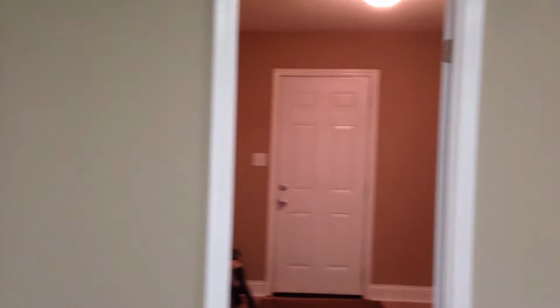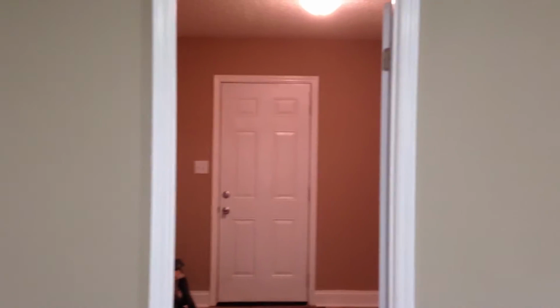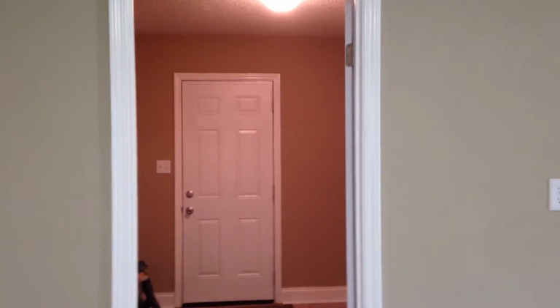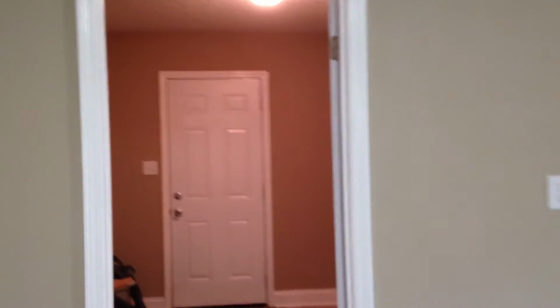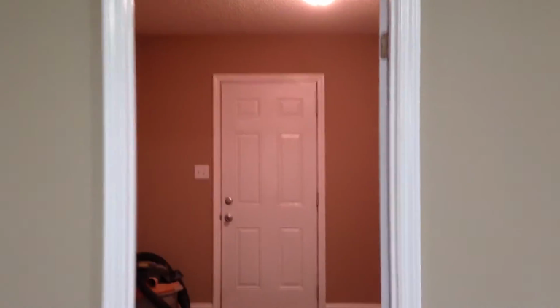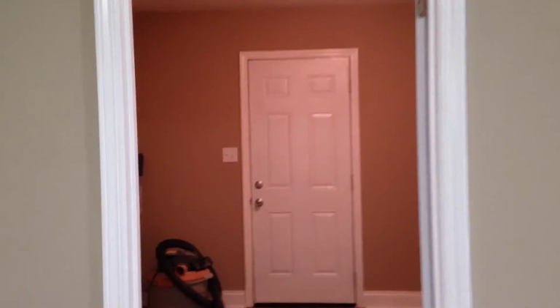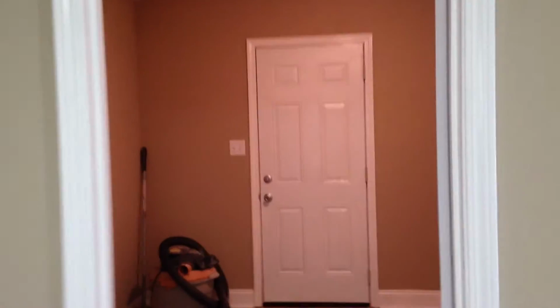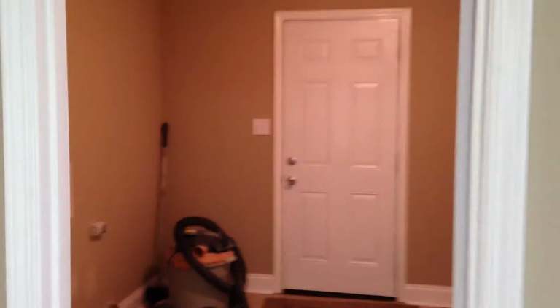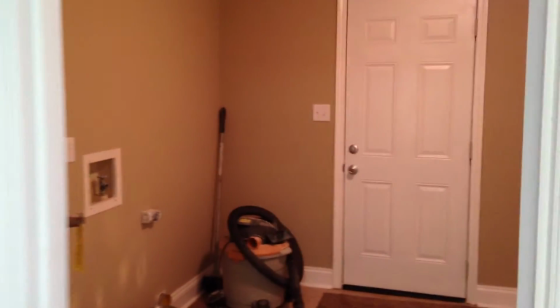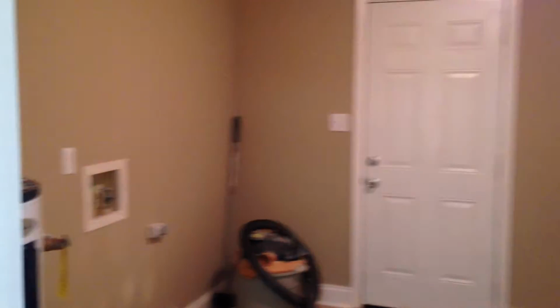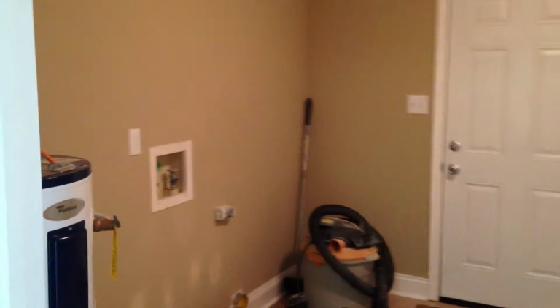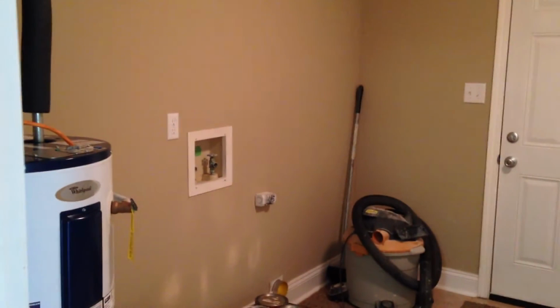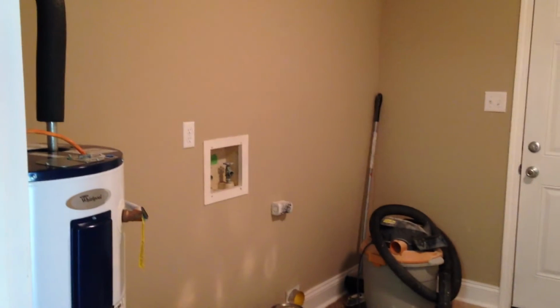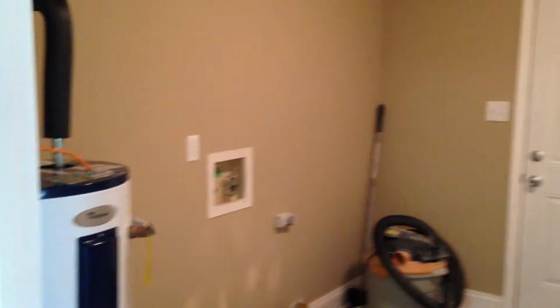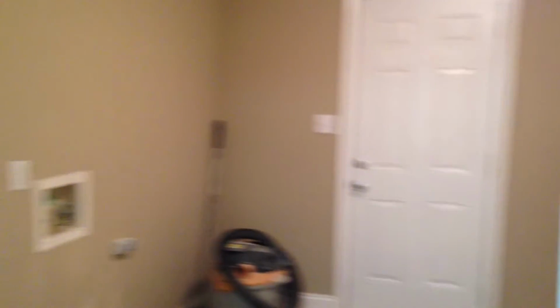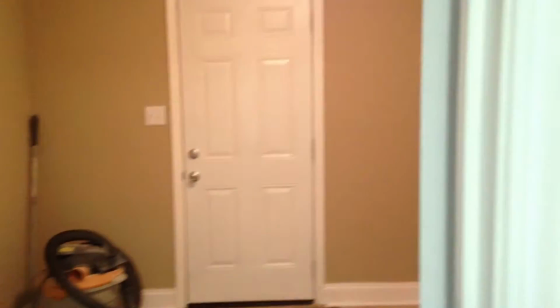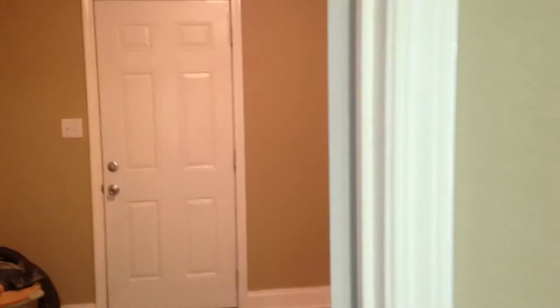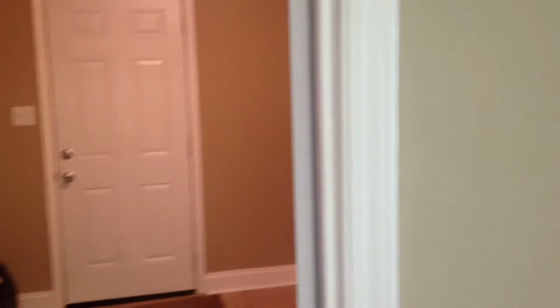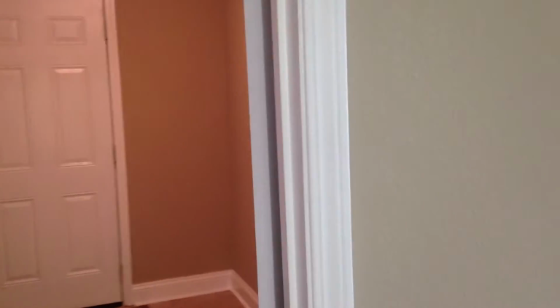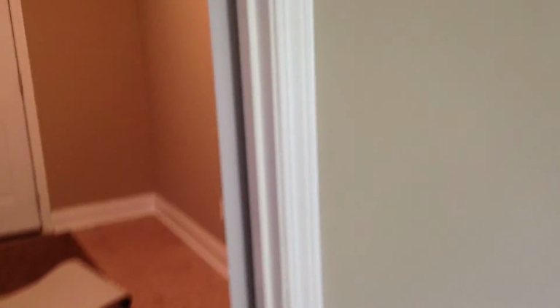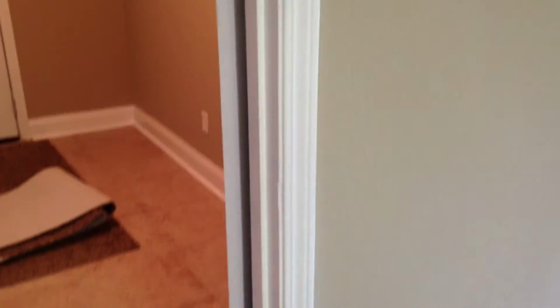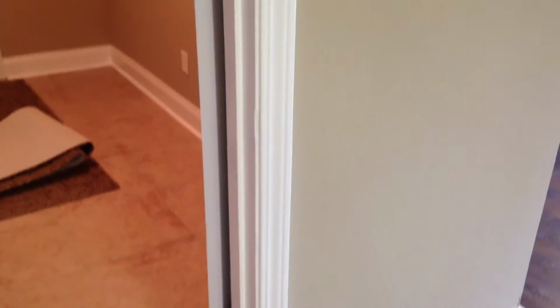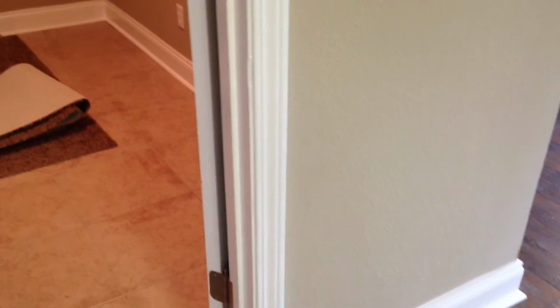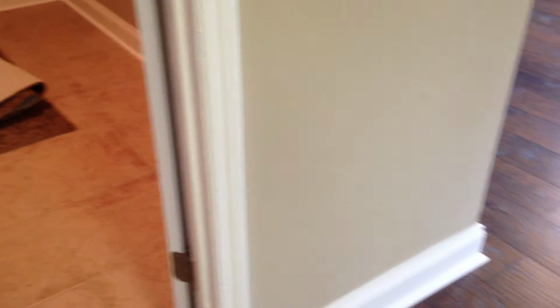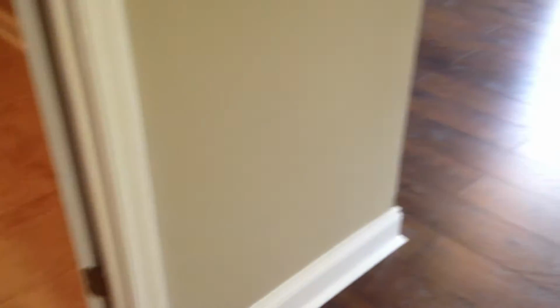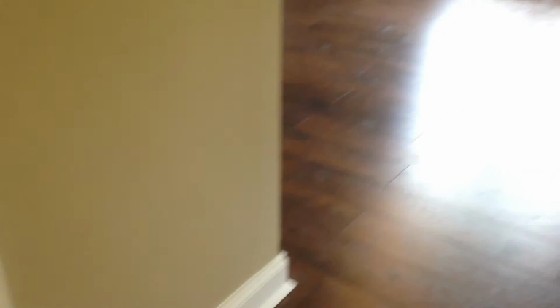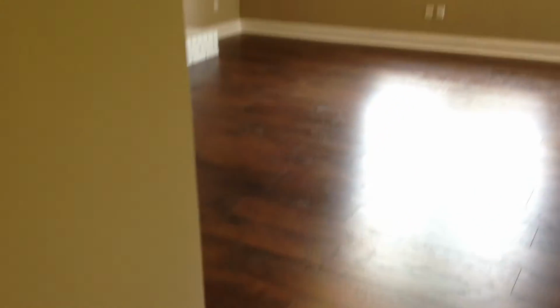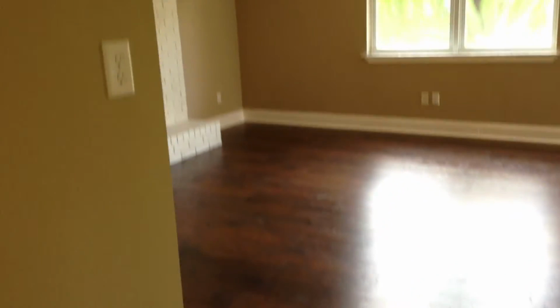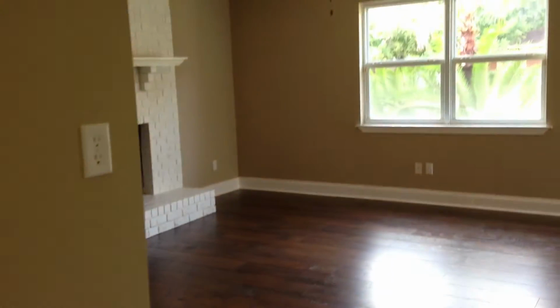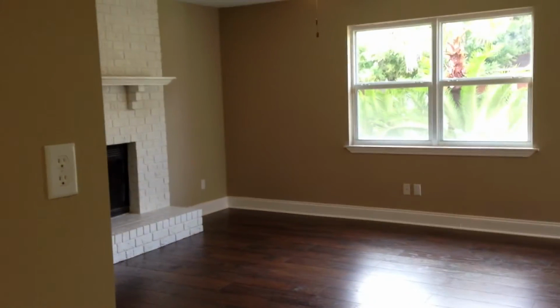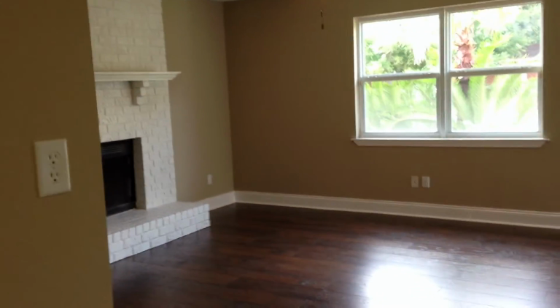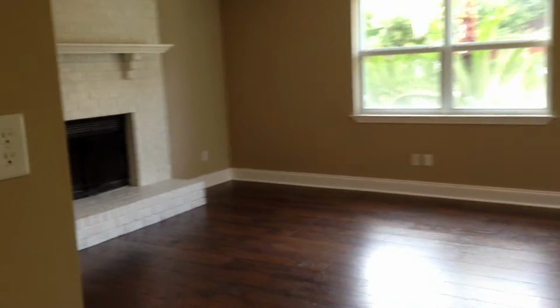In here is your utility room. Right now we have a lot of stuff still left in here — washer, dryer, hot water heater. We can see the tile. And this looks right back into the great room.